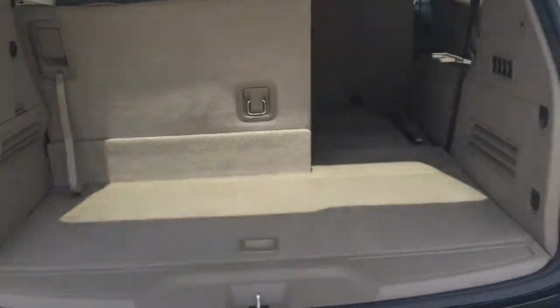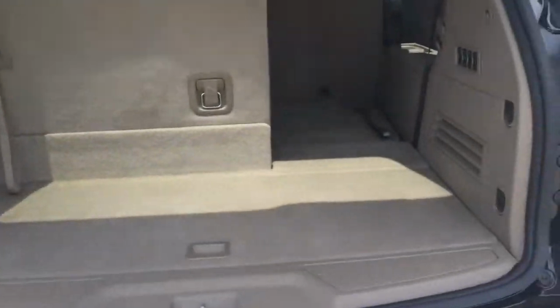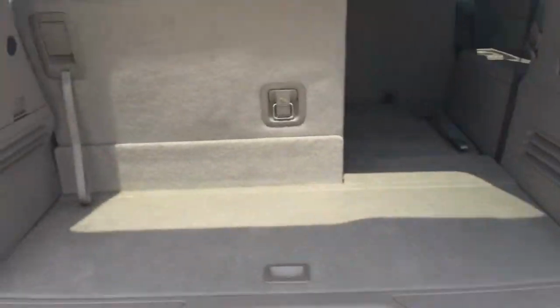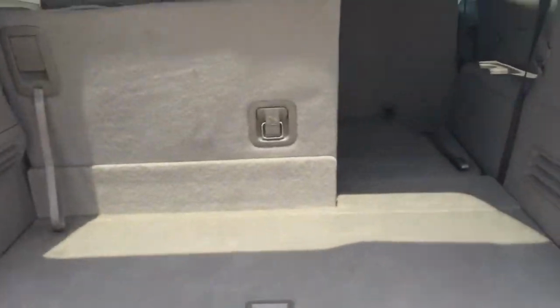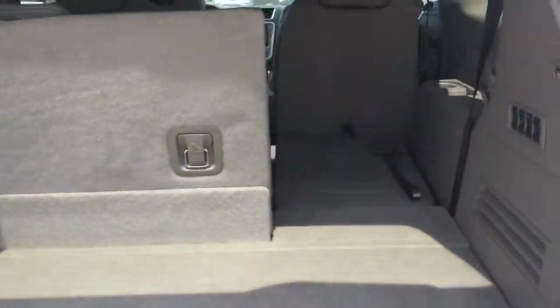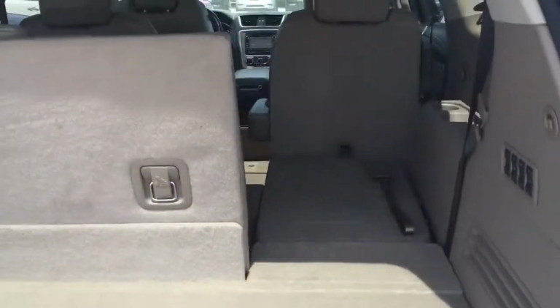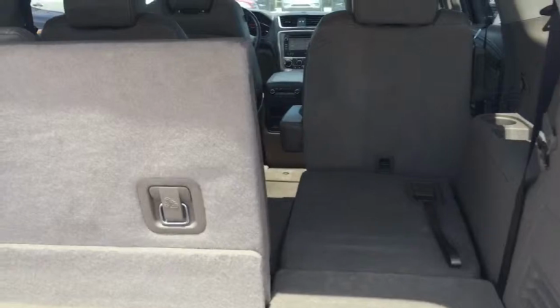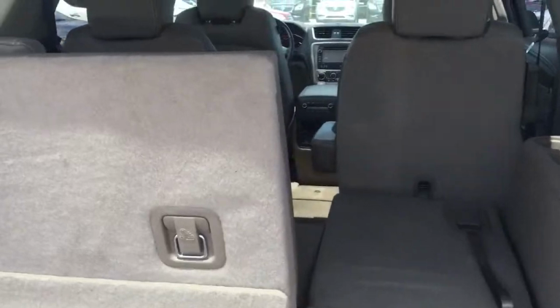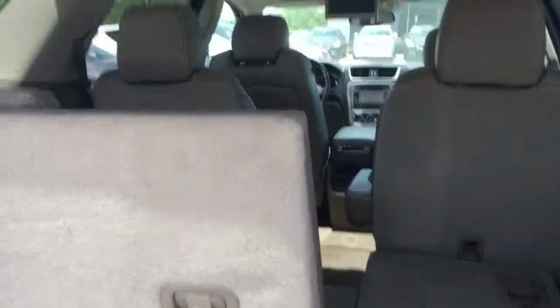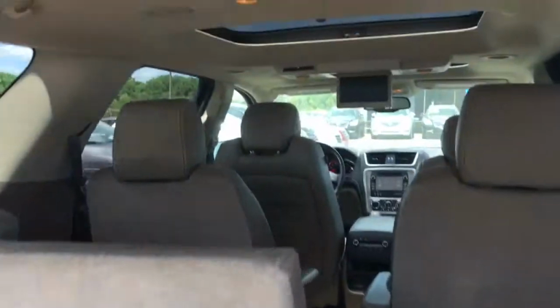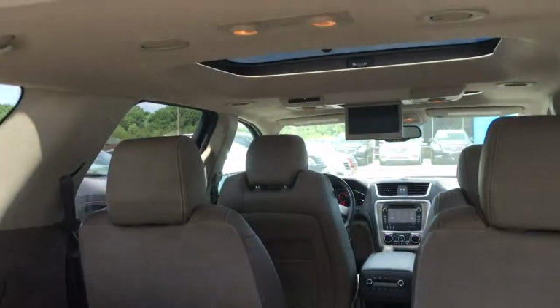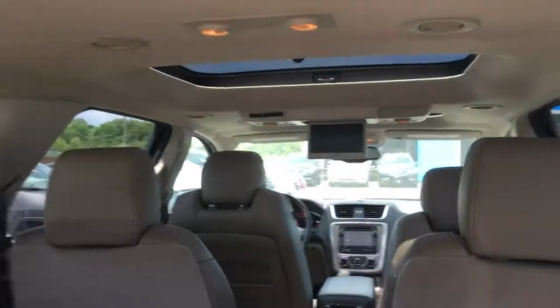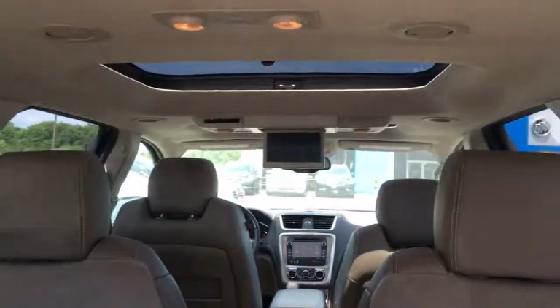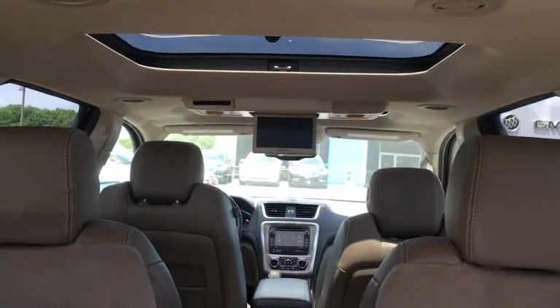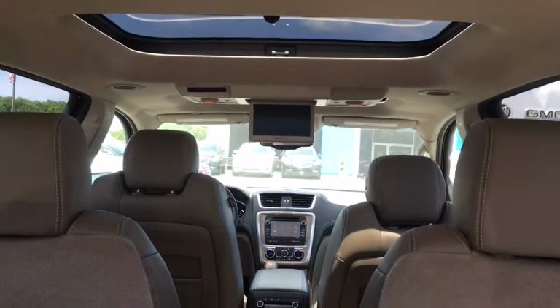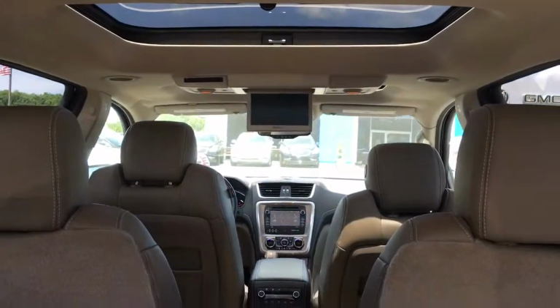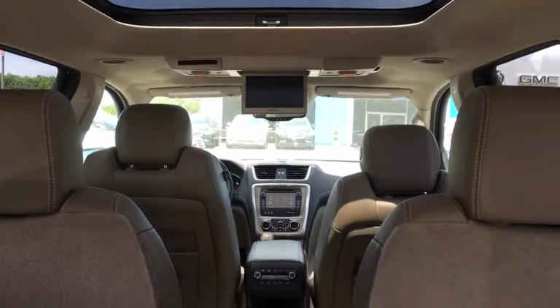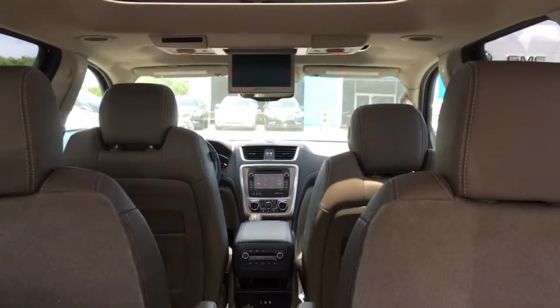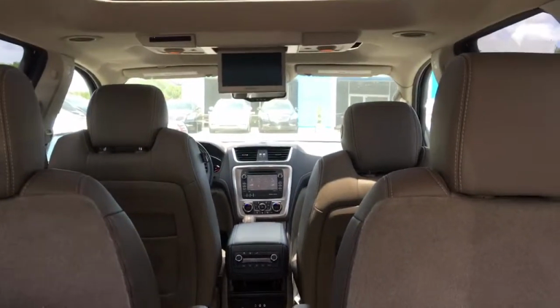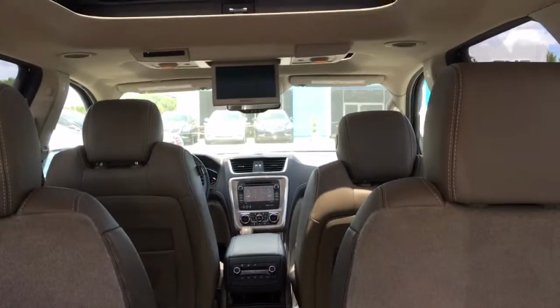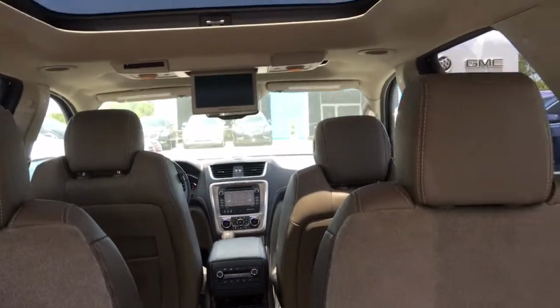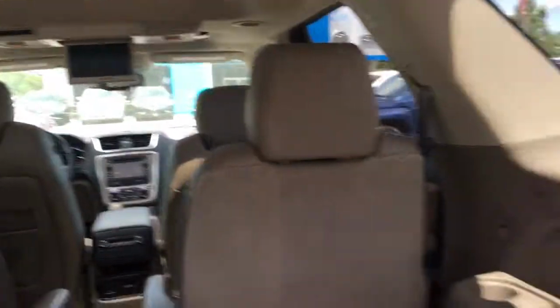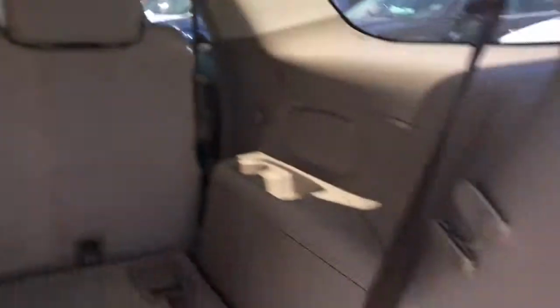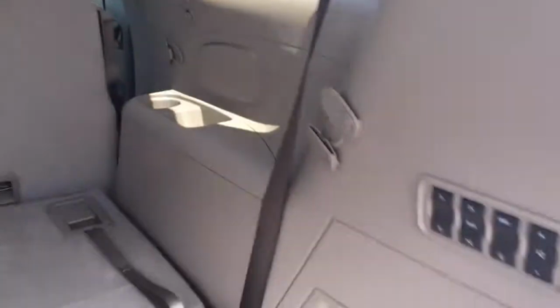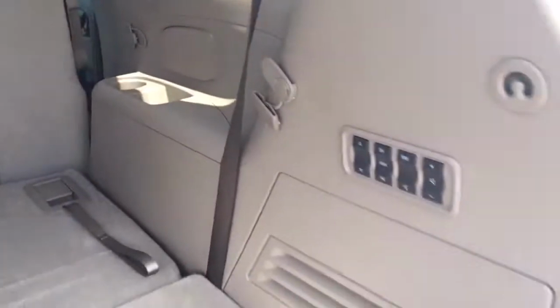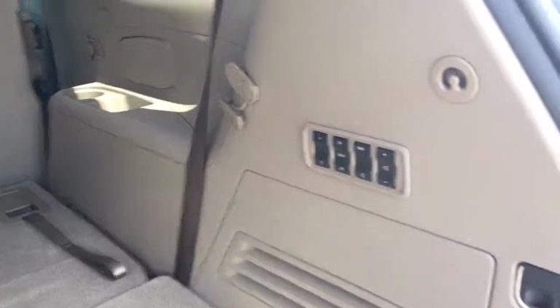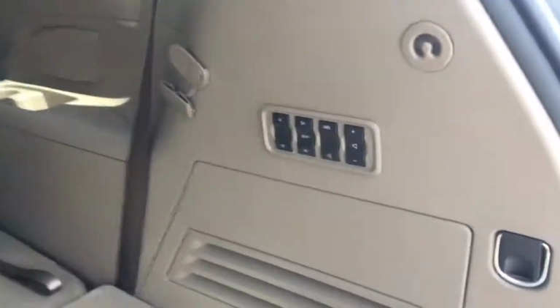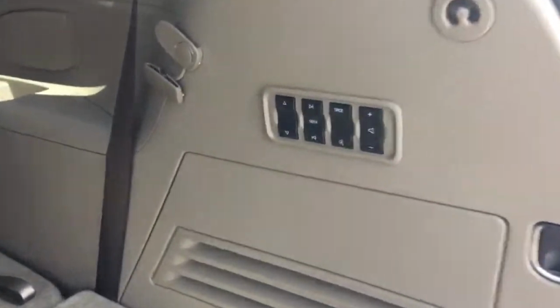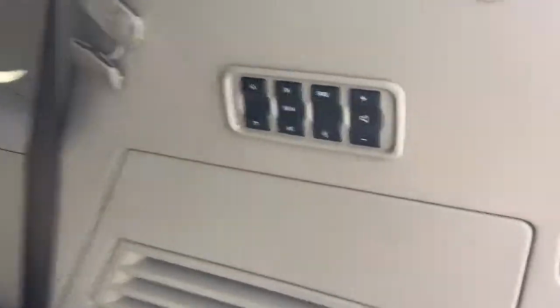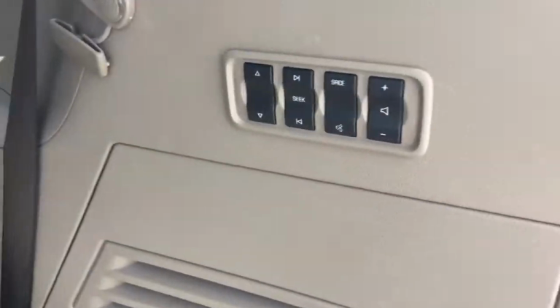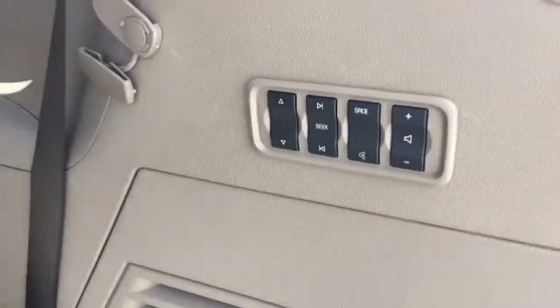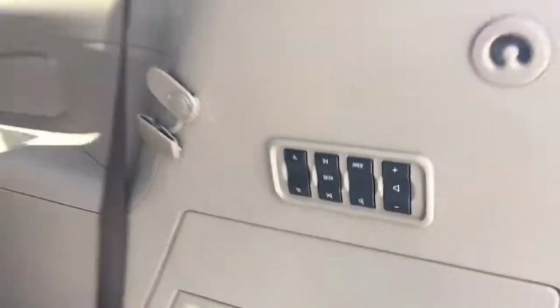Lots of trunk room. Third row seating. Panorama and regular sunroof with a DVD player. And you can control your radio from back here as well.